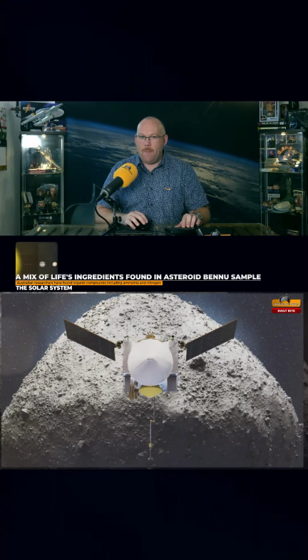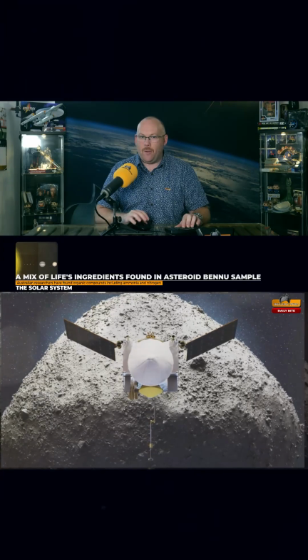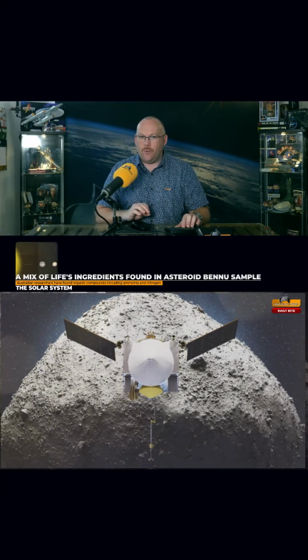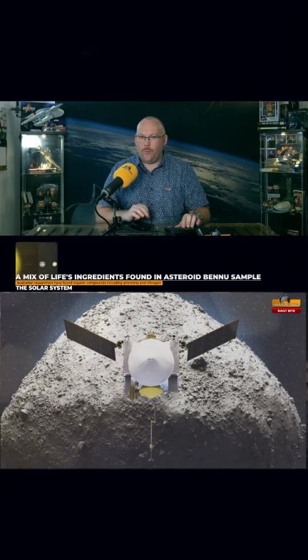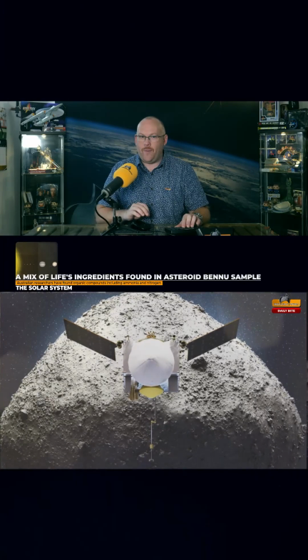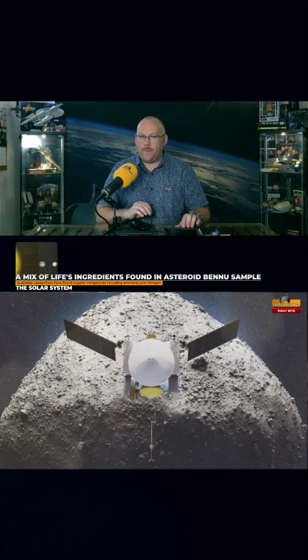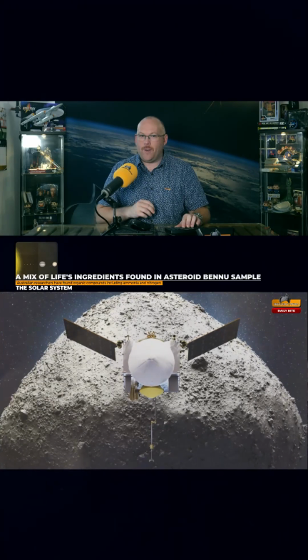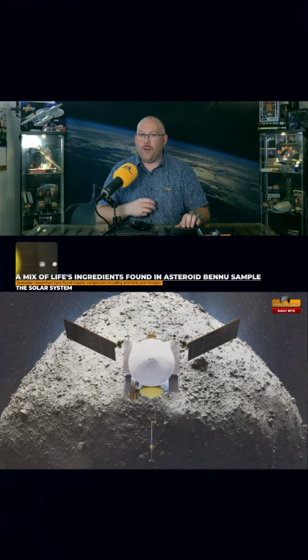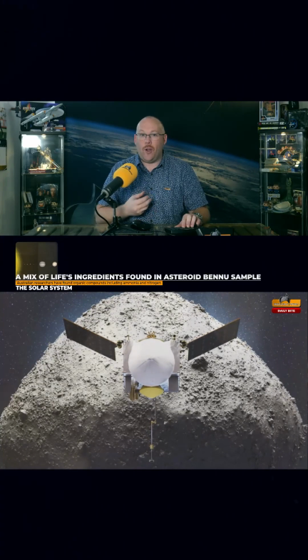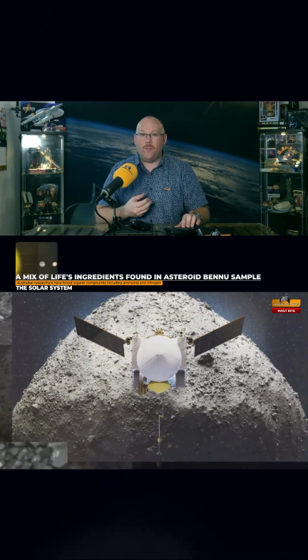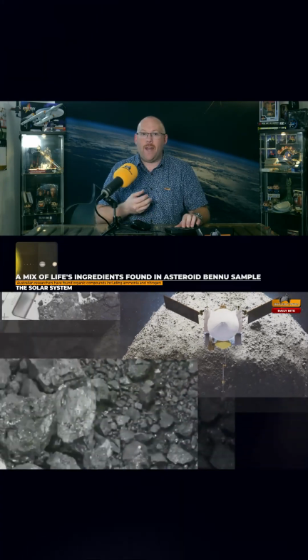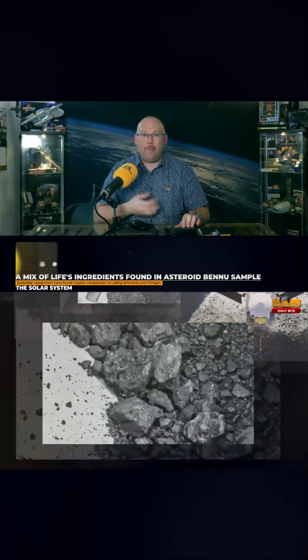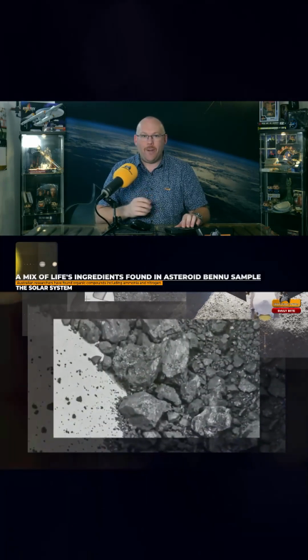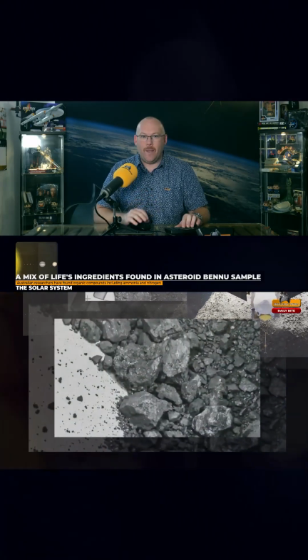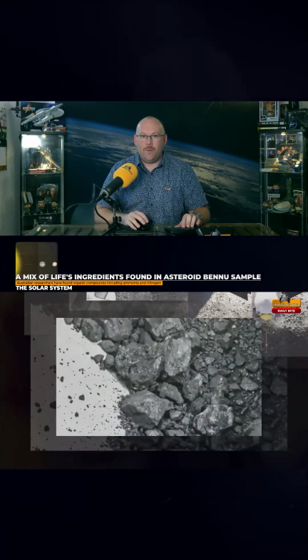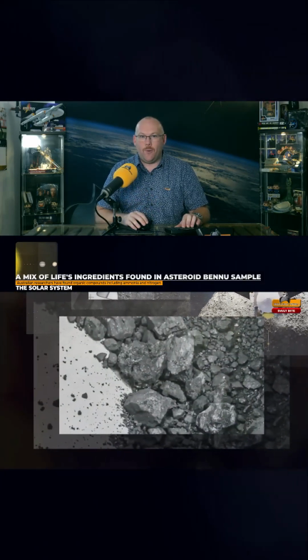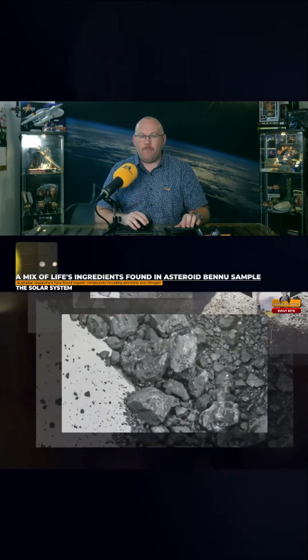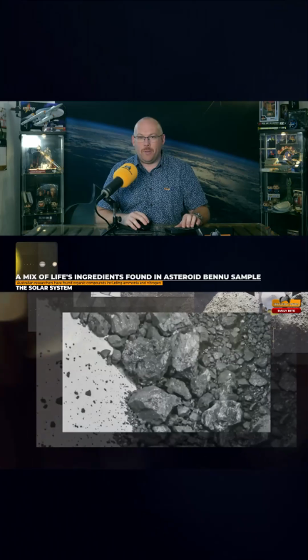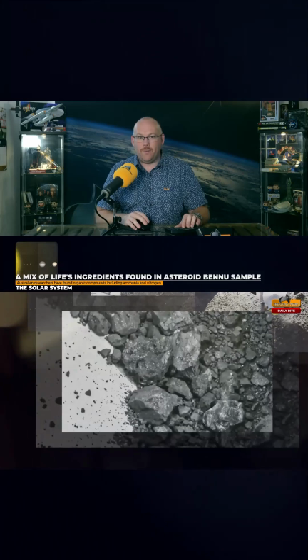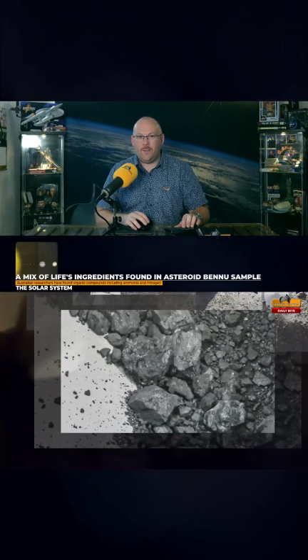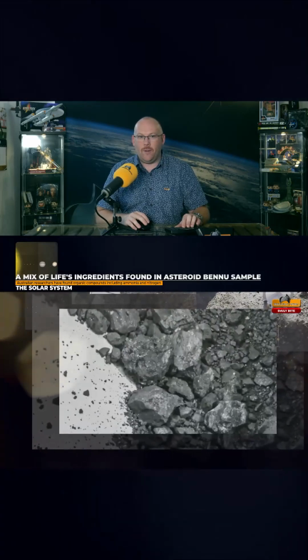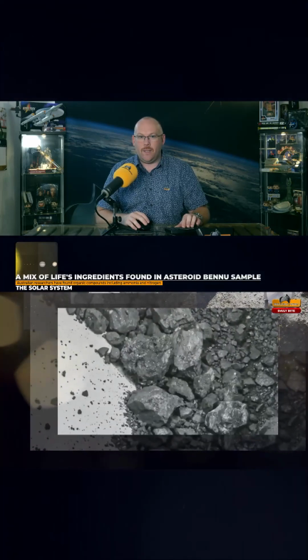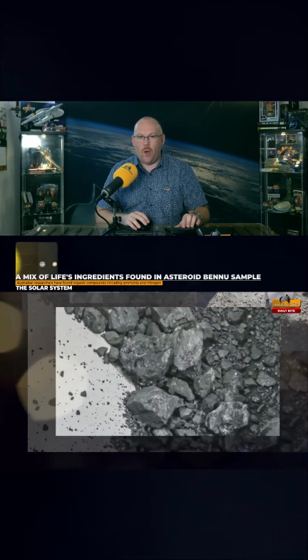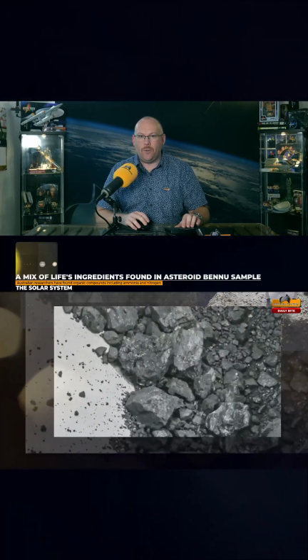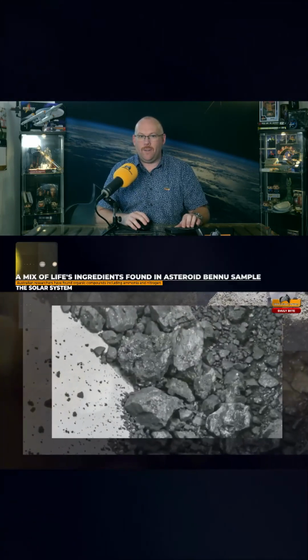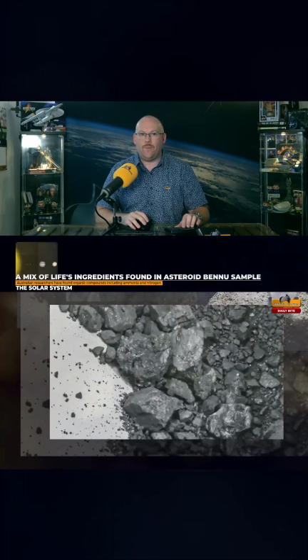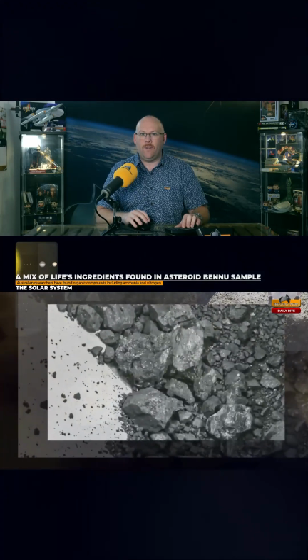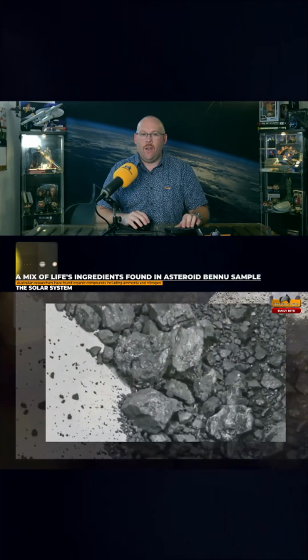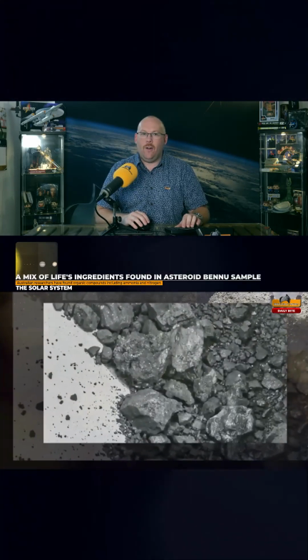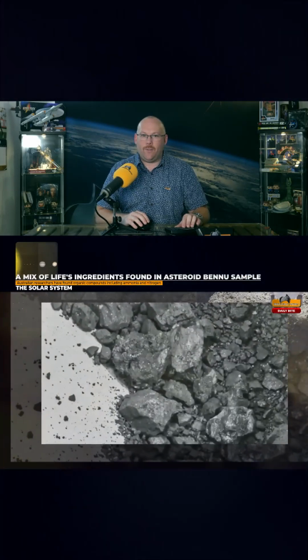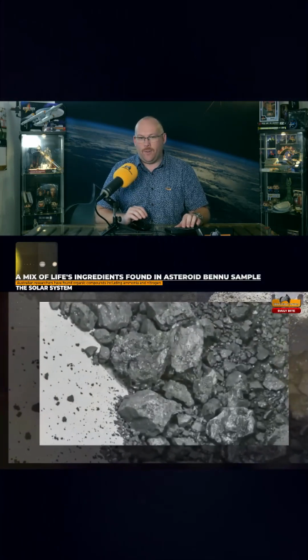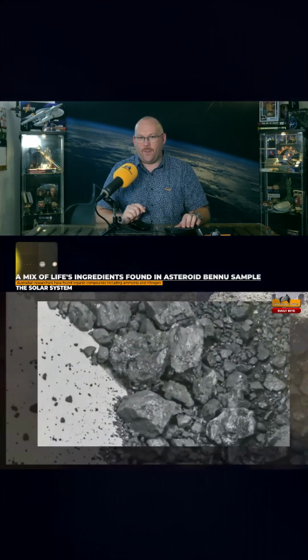Bennu was also found to be rich in nitrogen and ammonia, which formed billions of years ago in cold, distant regions of our solar system.